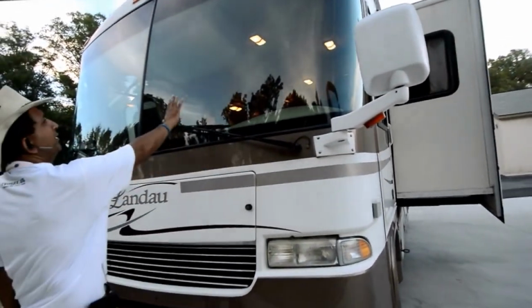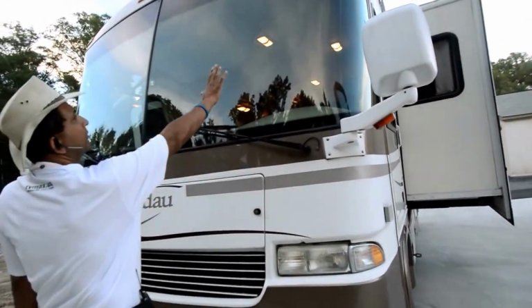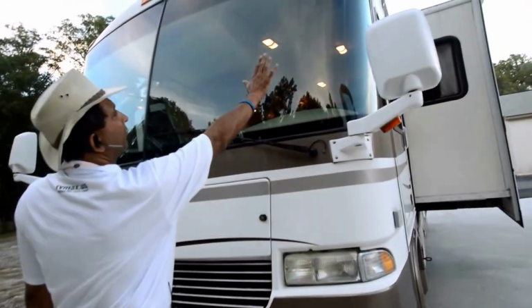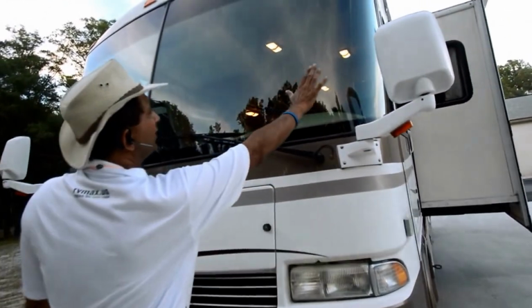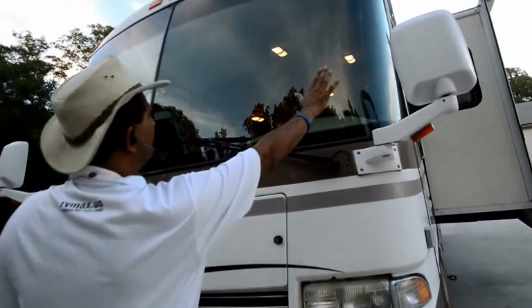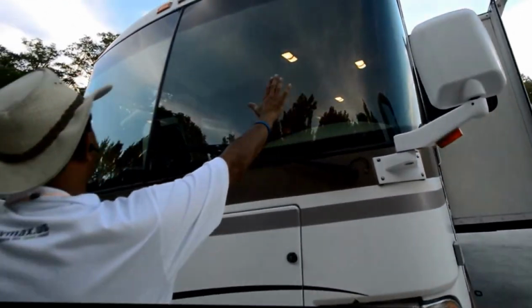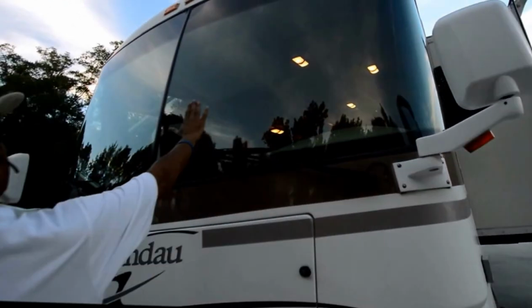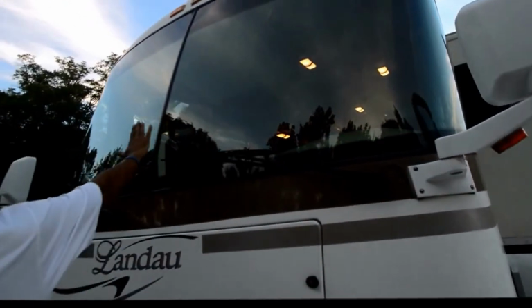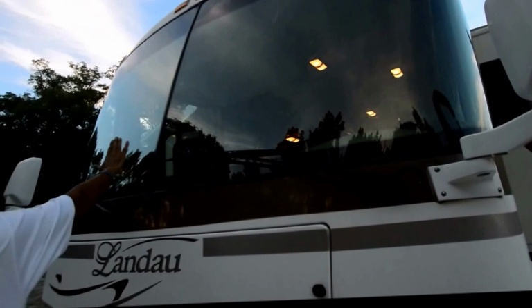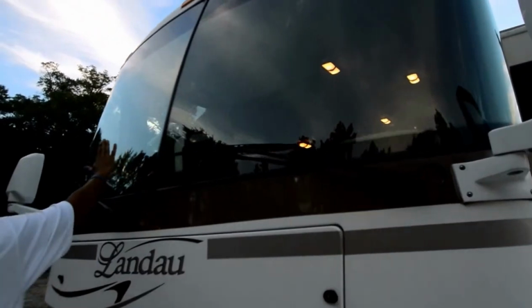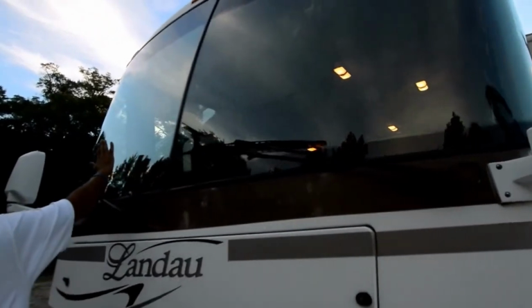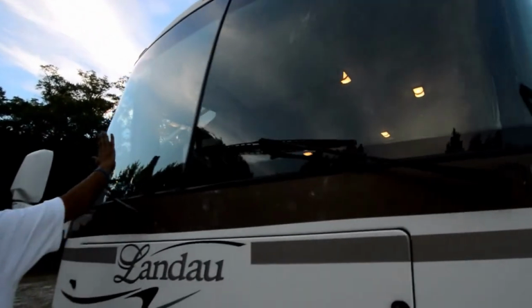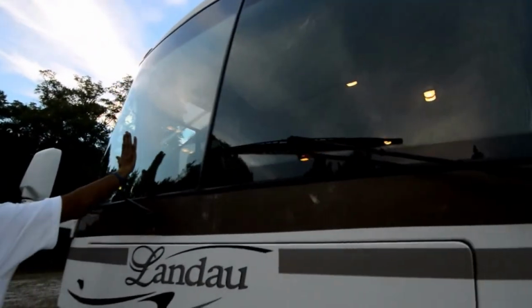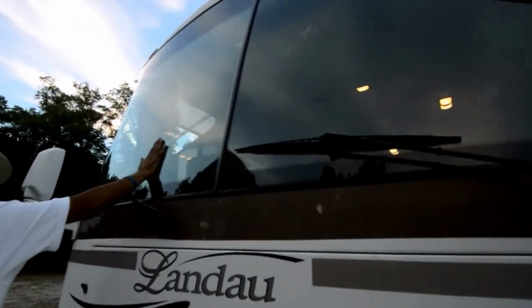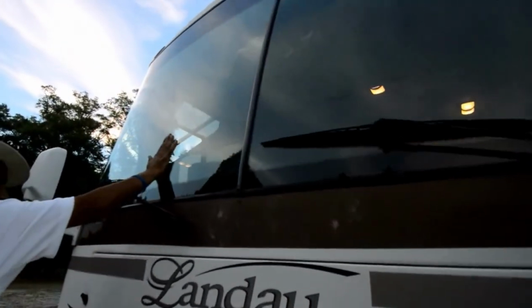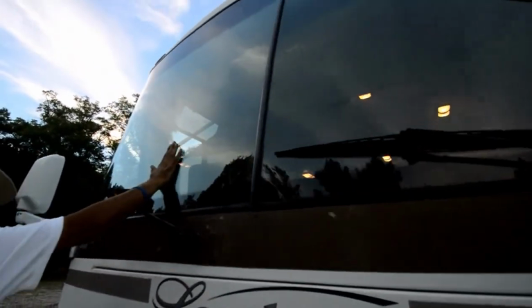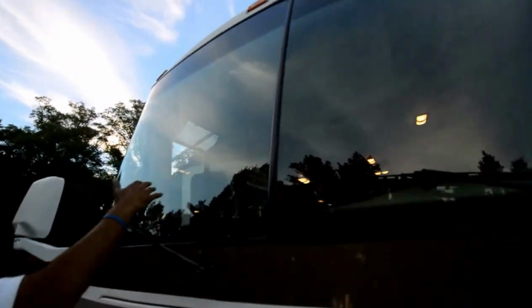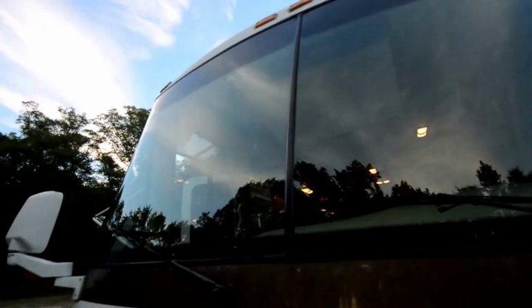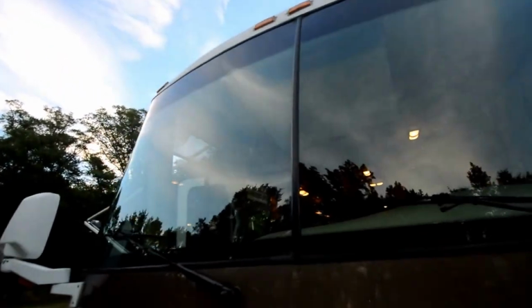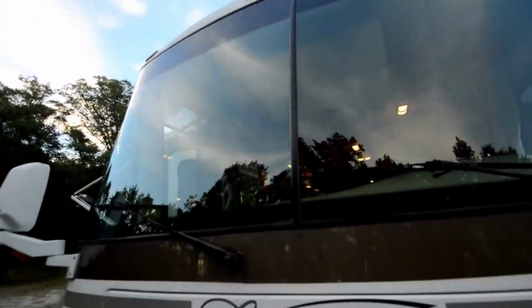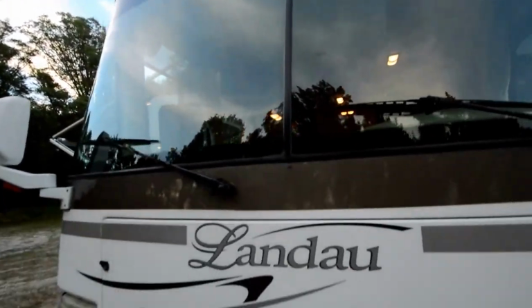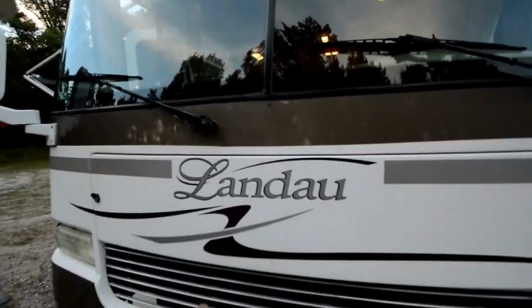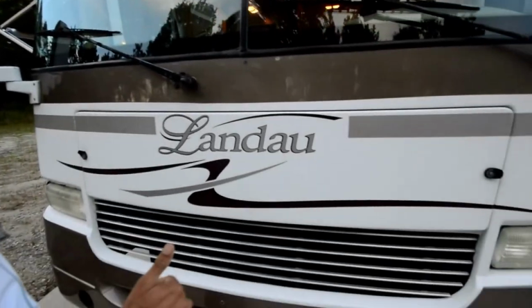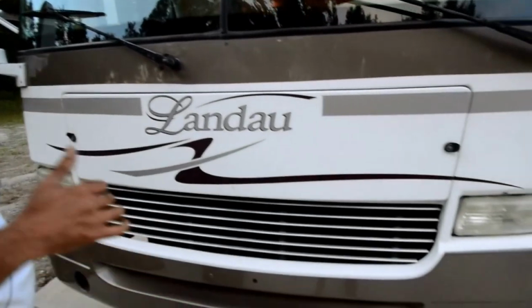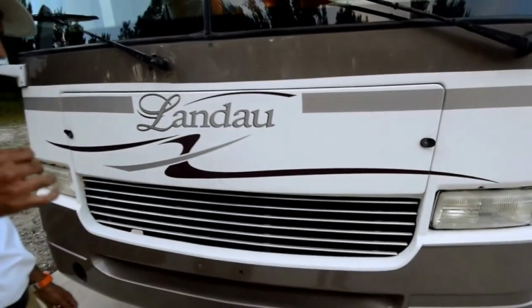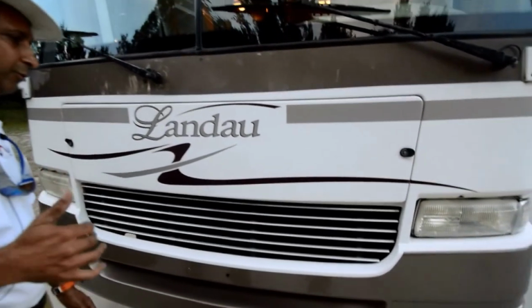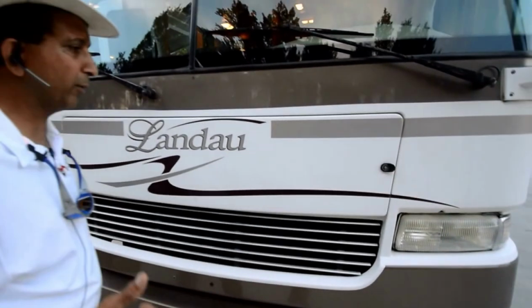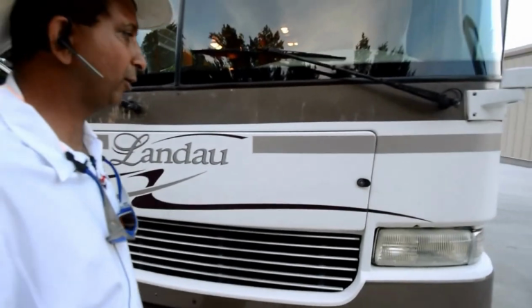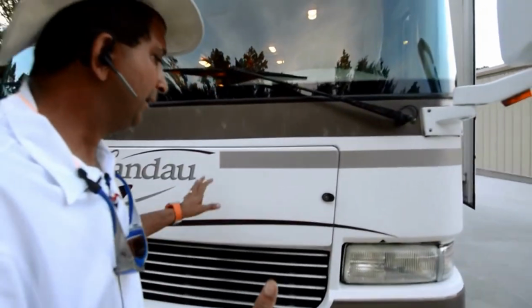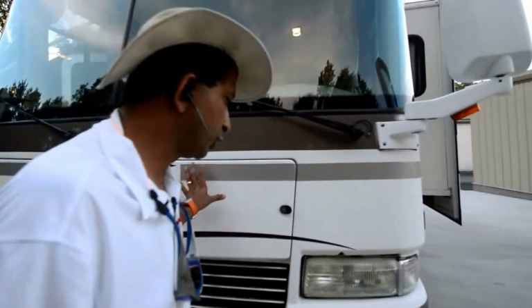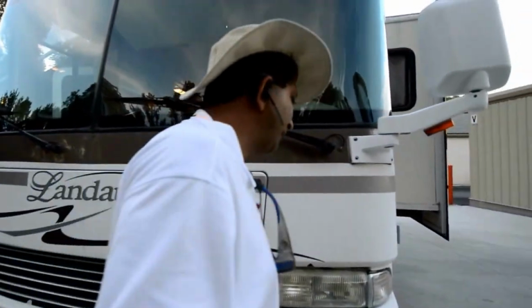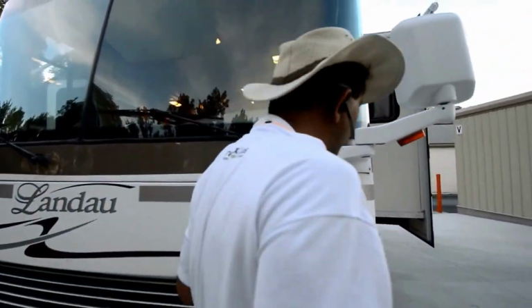Windshields are free from any chips or cracks I can see. It's a trade-in motorhome, not a repo. It is not a repo motorhome — it is a trade-in motorhome.